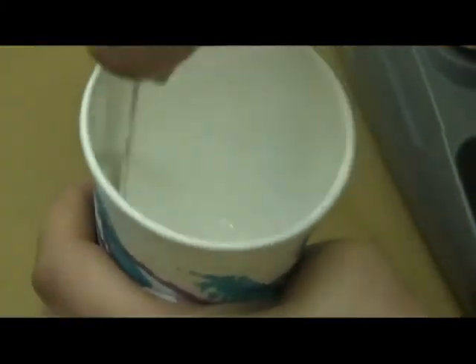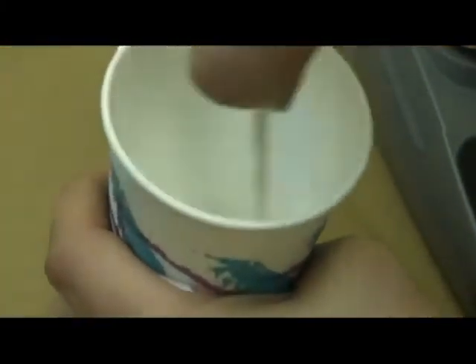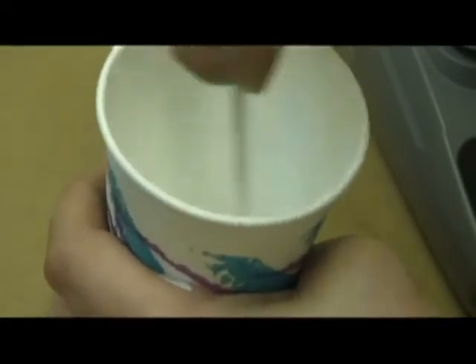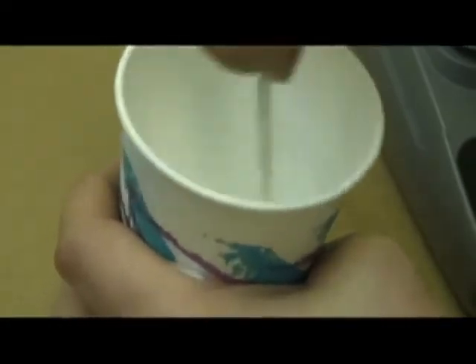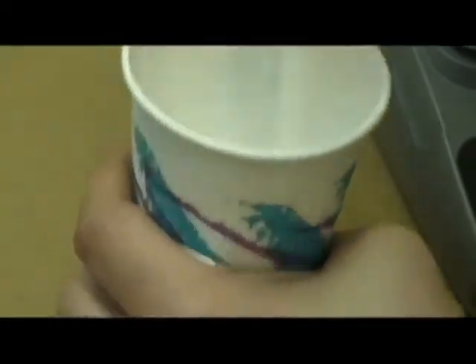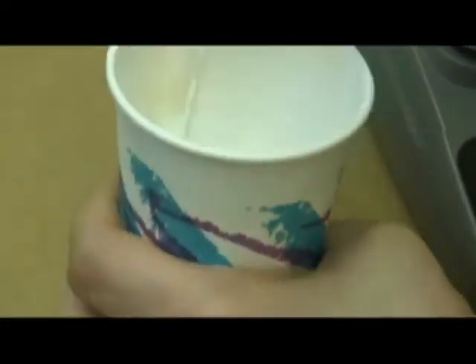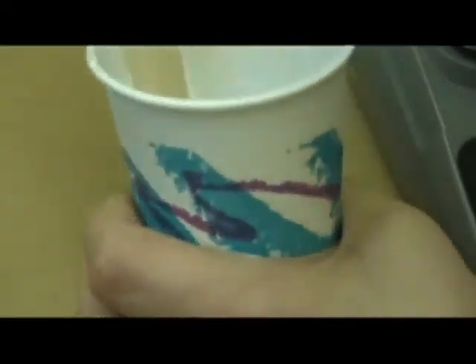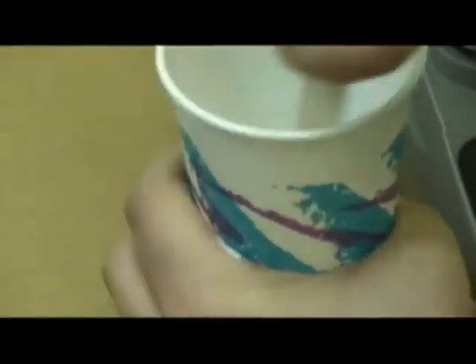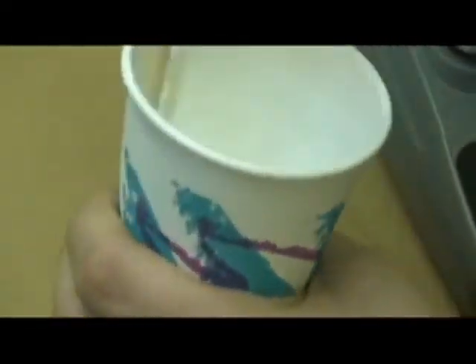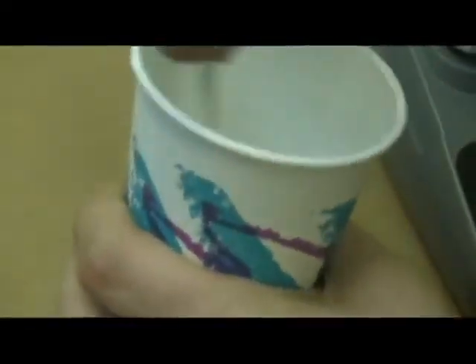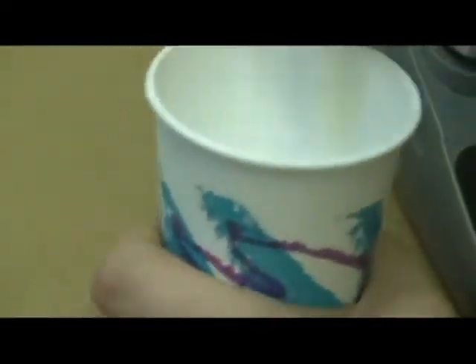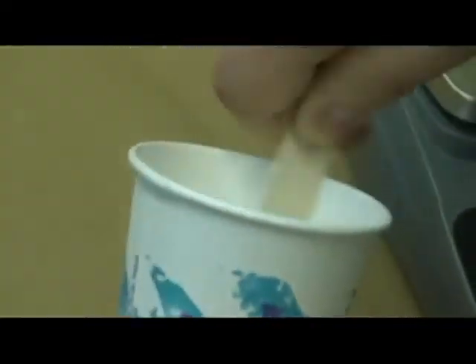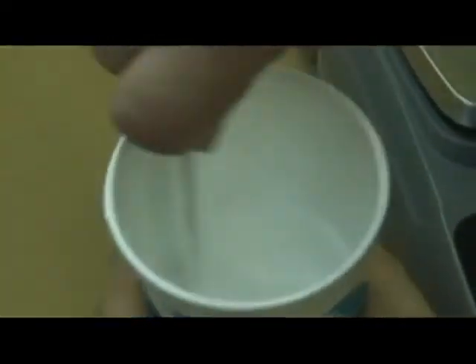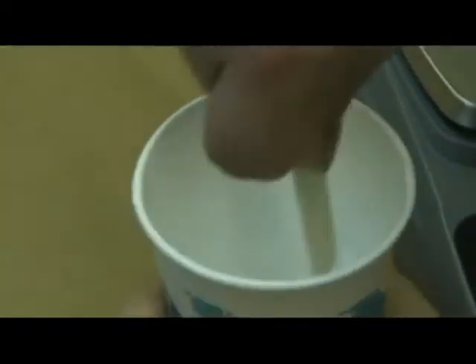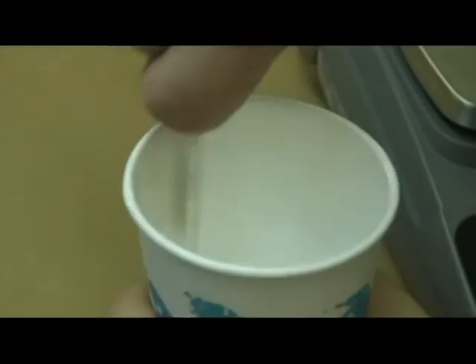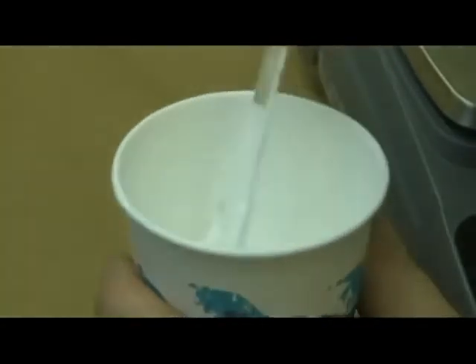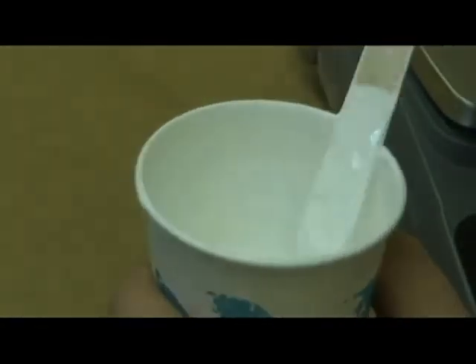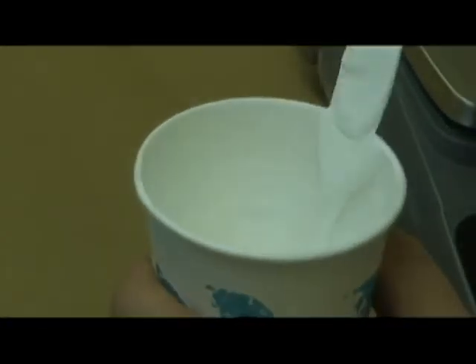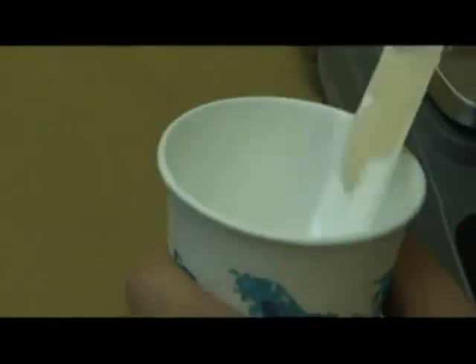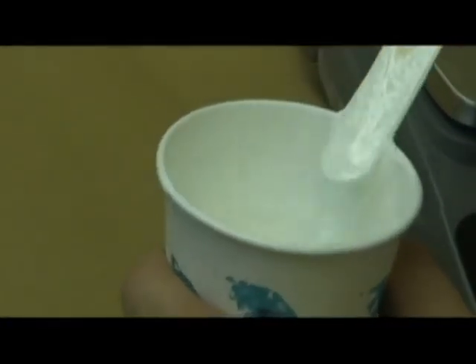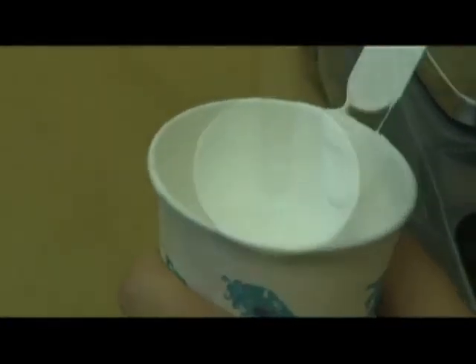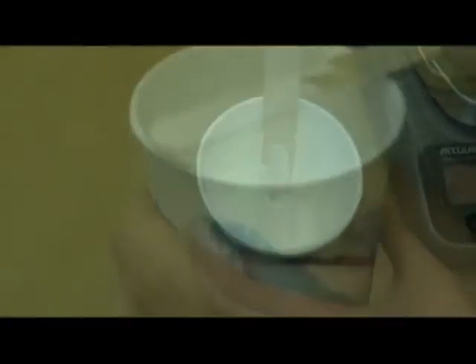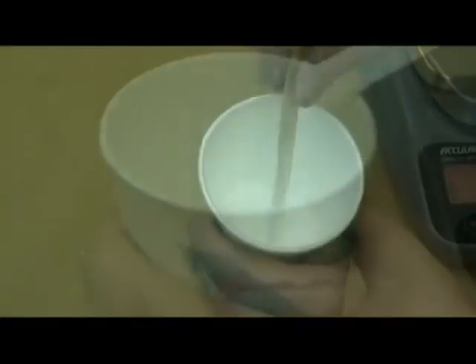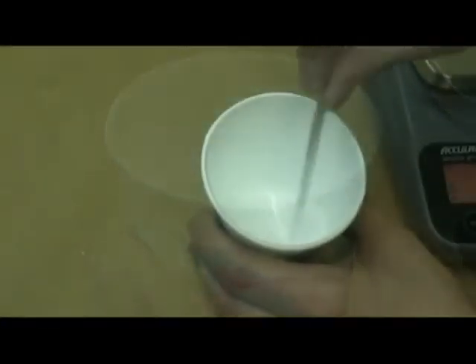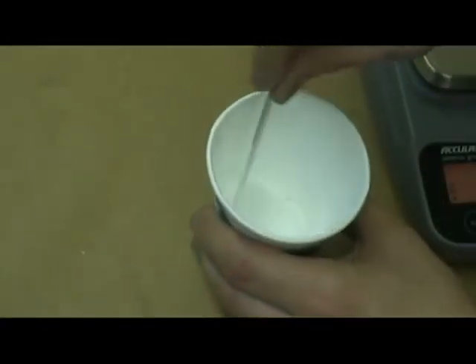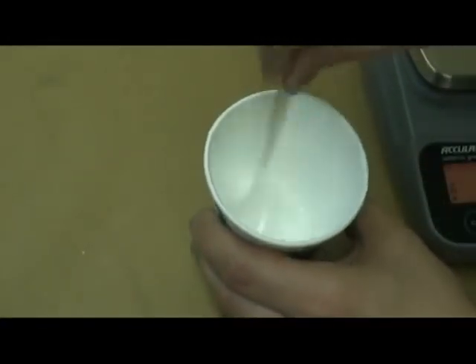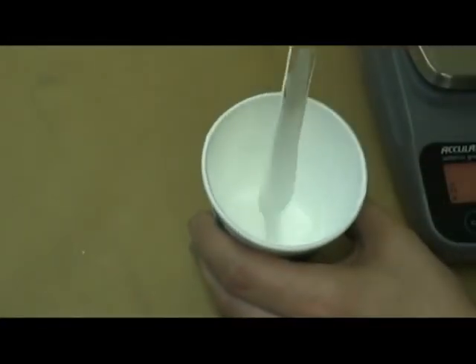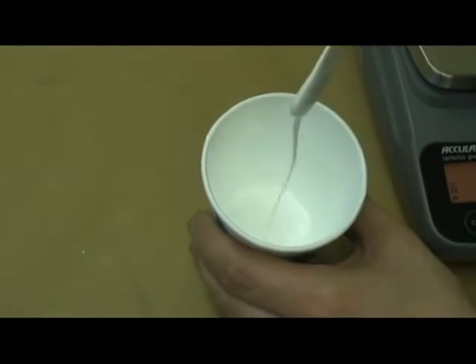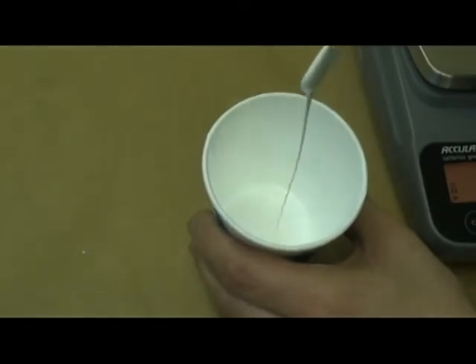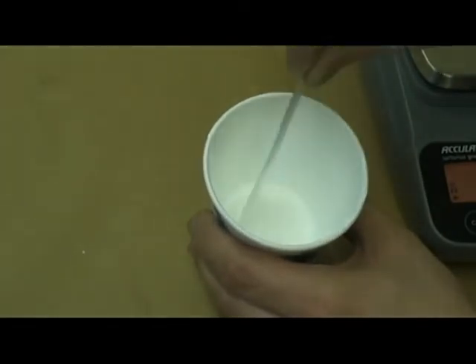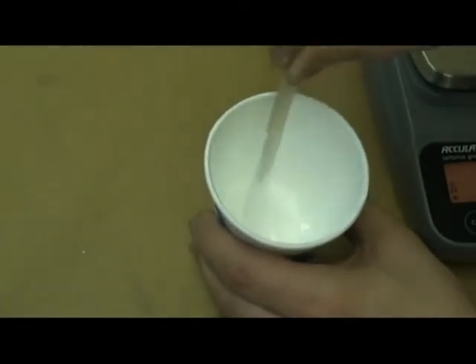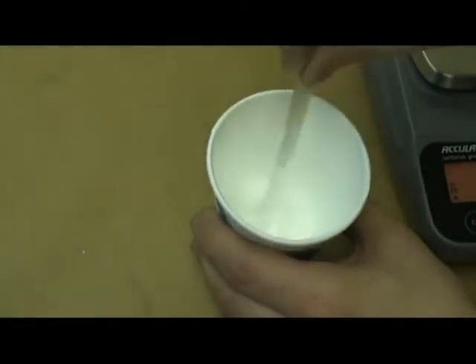Mix well until you have the correct consistency. To test the consistency, lift the mixing stick out of the cup and make a figure 8 with the falling ink. You should be able to see a complete 8 just before it fades back into the ink.